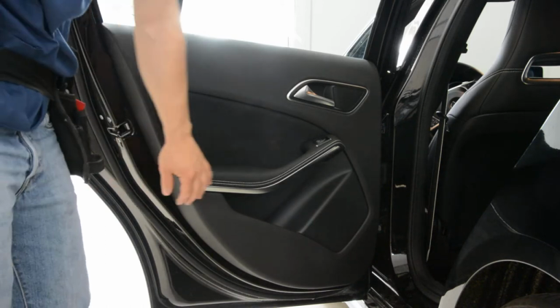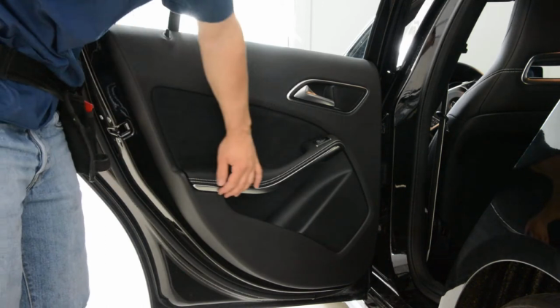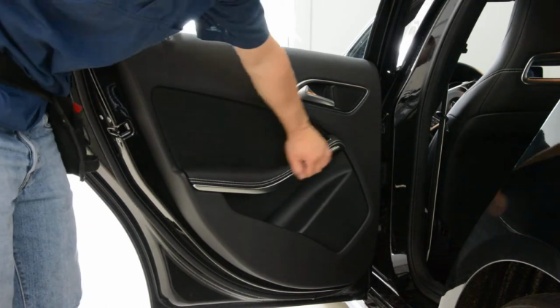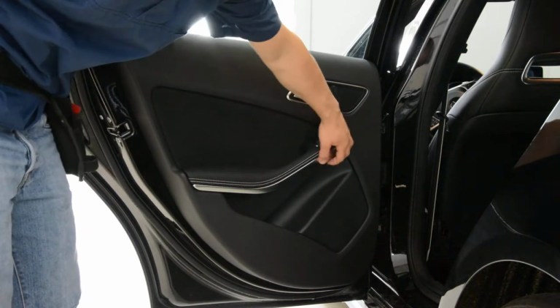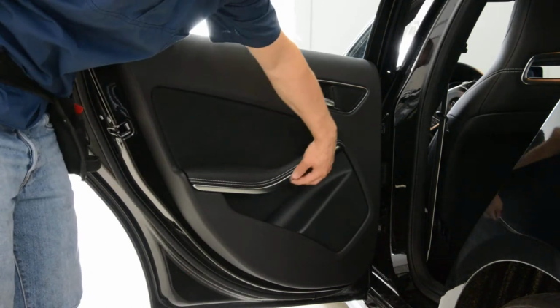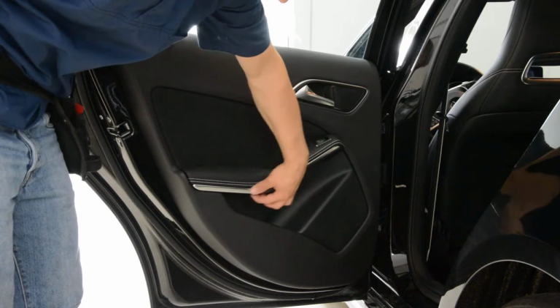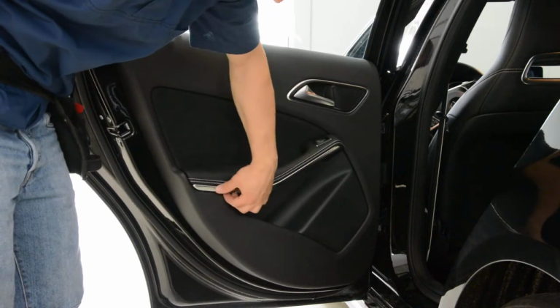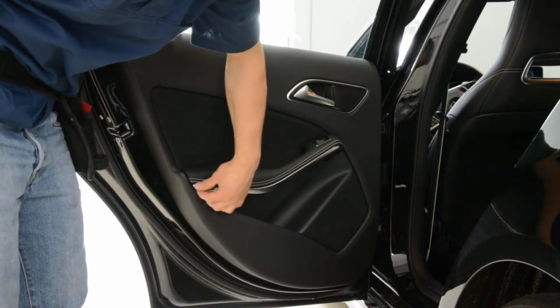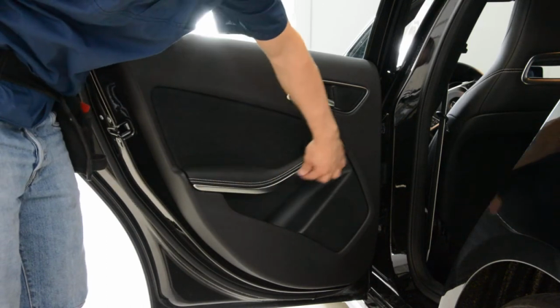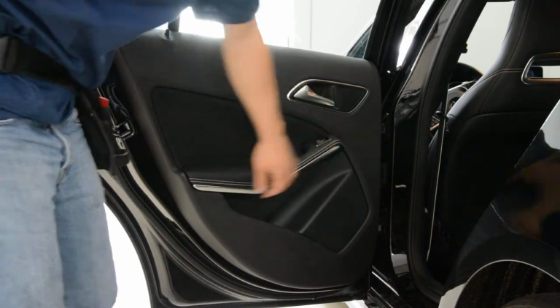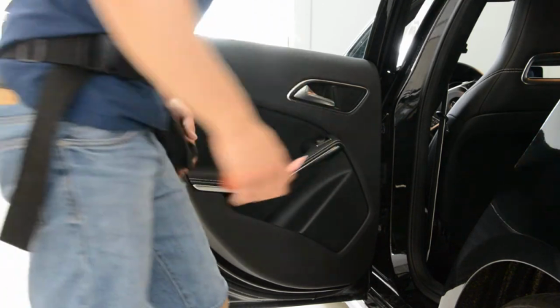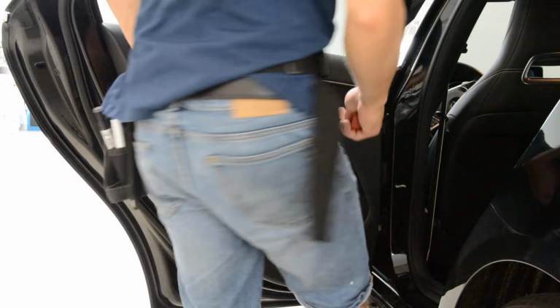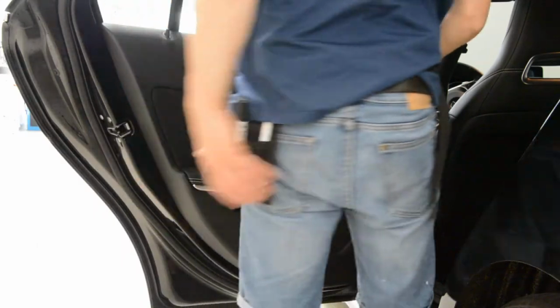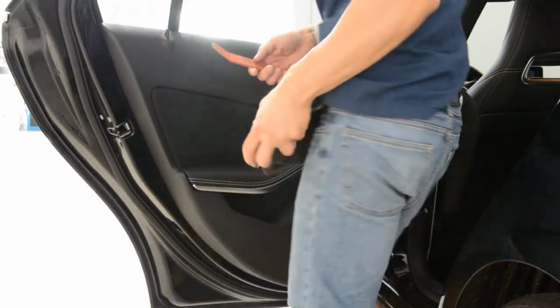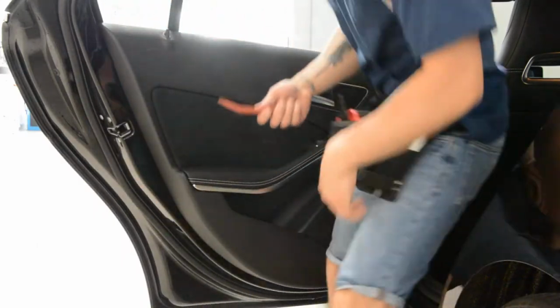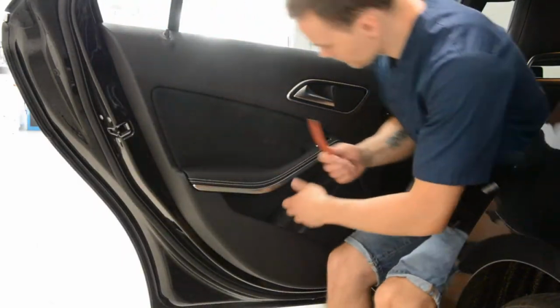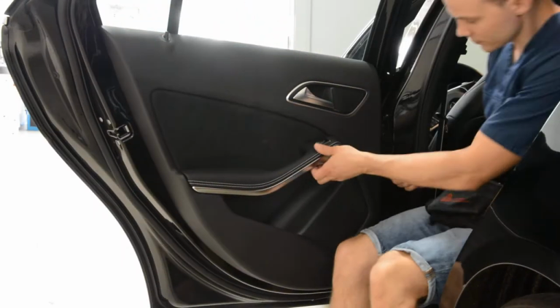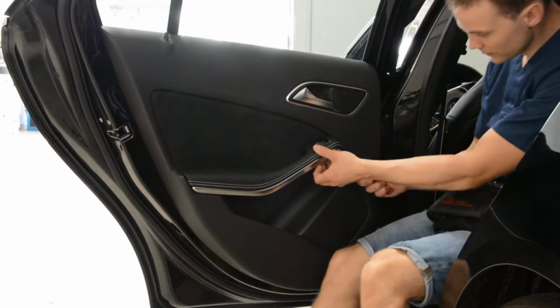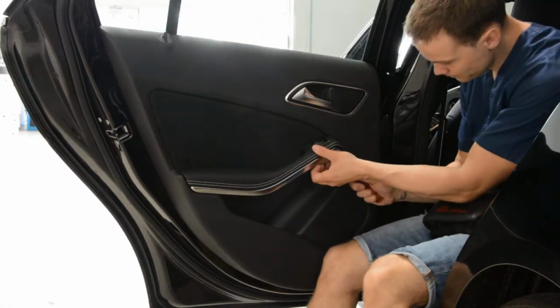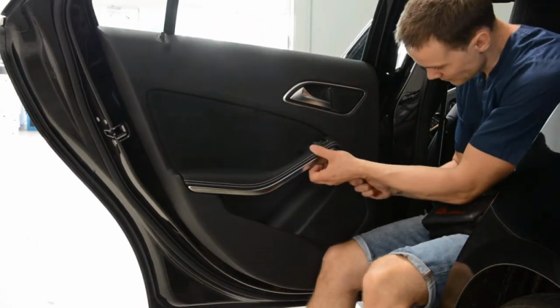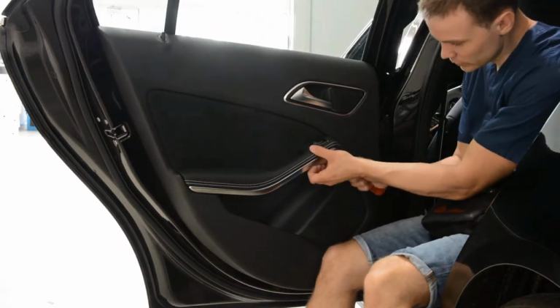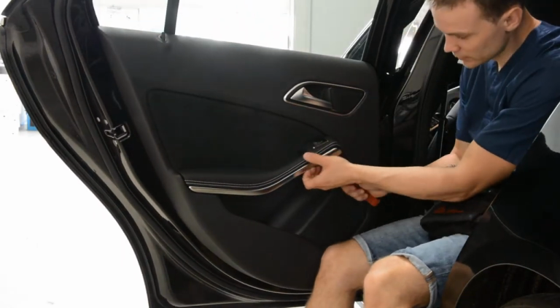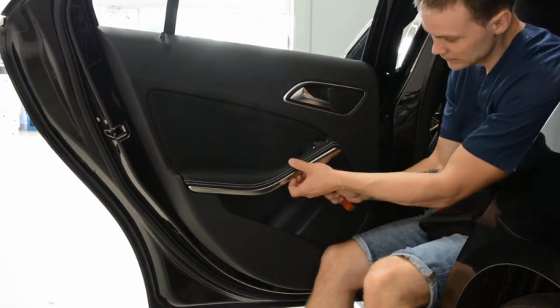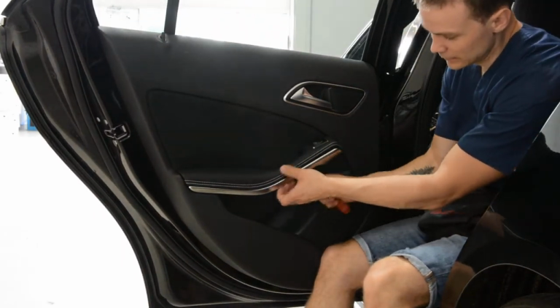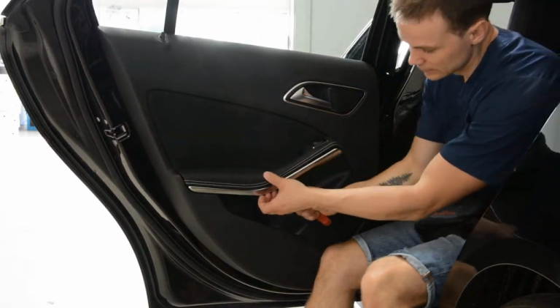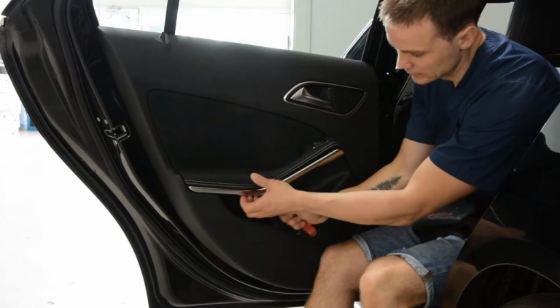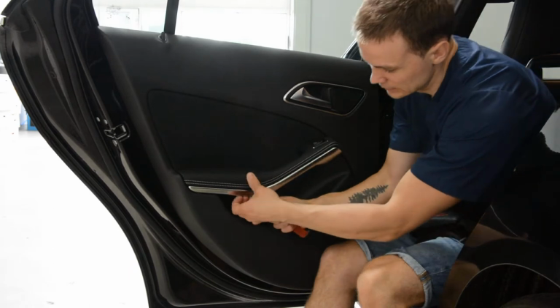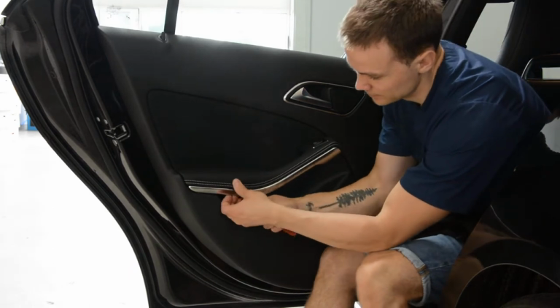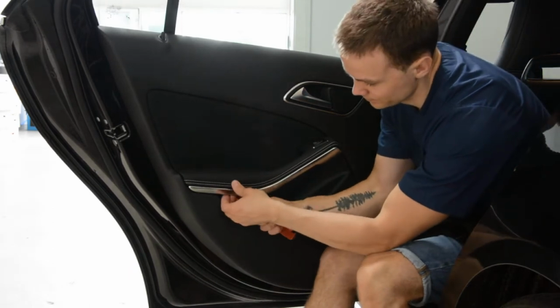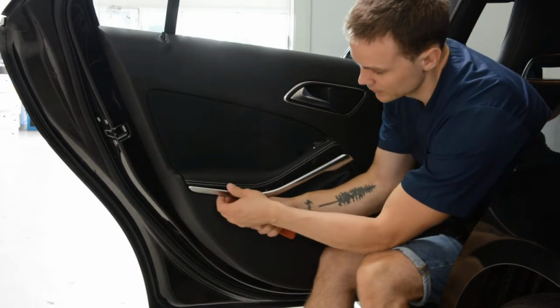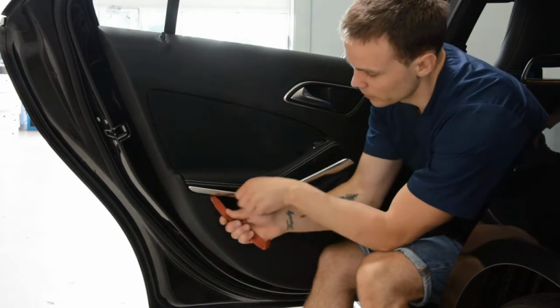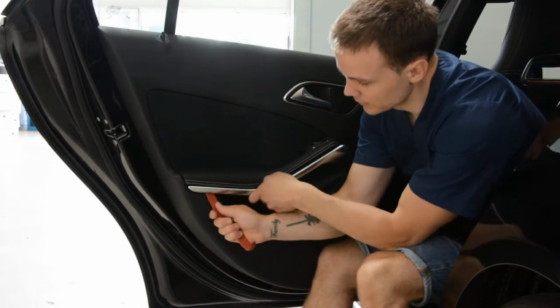First, what you need to do: here is a piece of trim, this silver trim. You need a plastic removal tool — put it on the trim and pop up the trim.